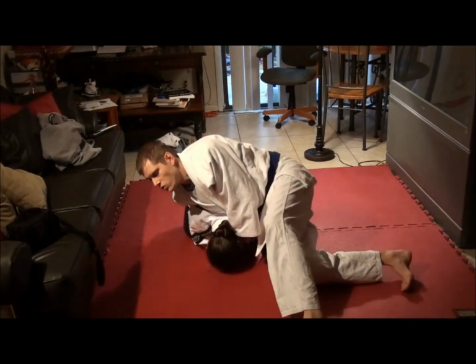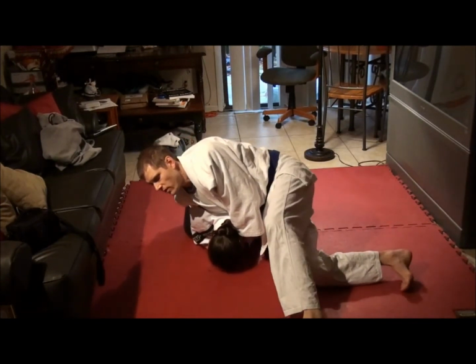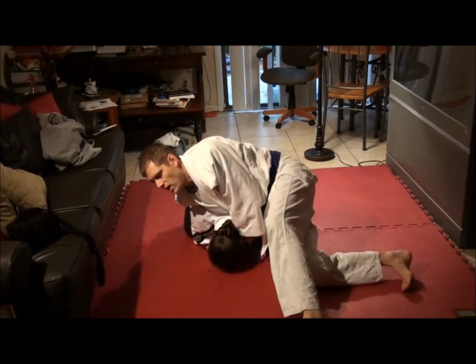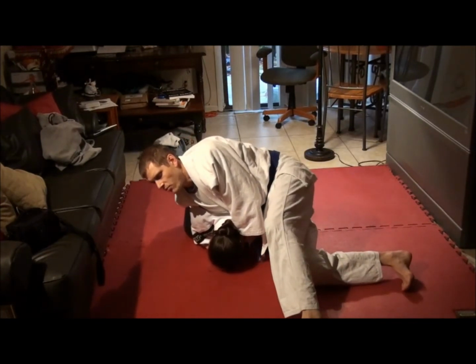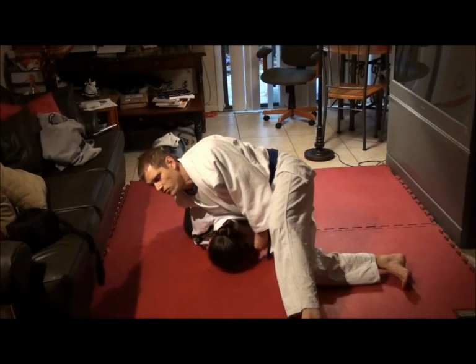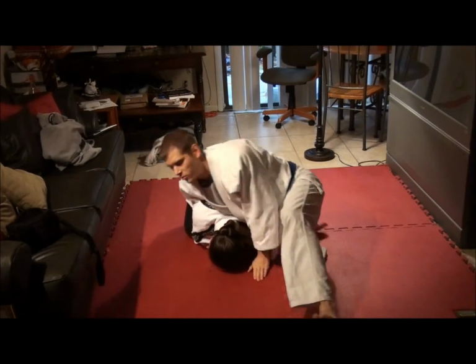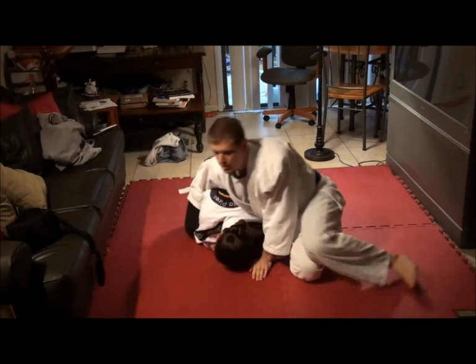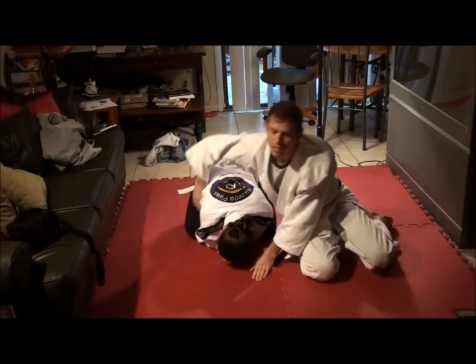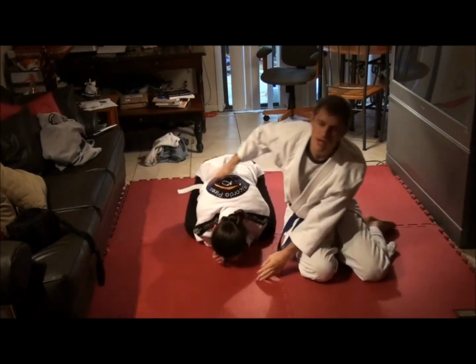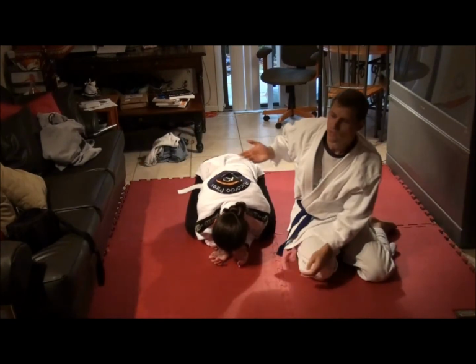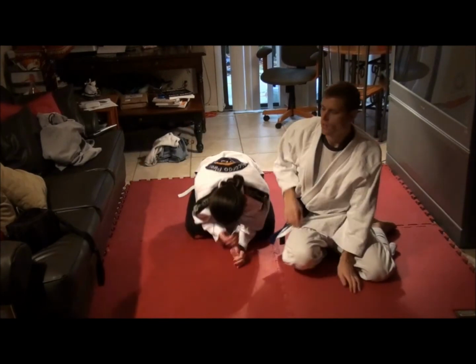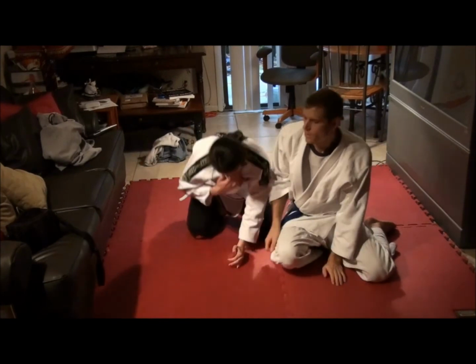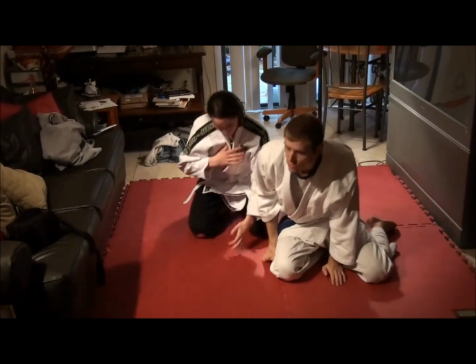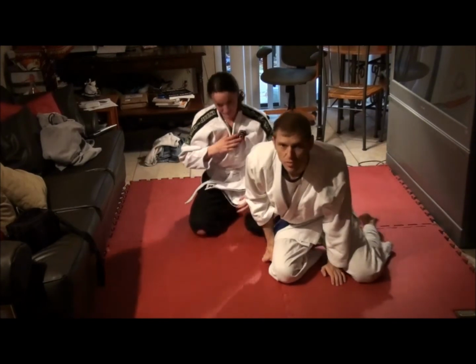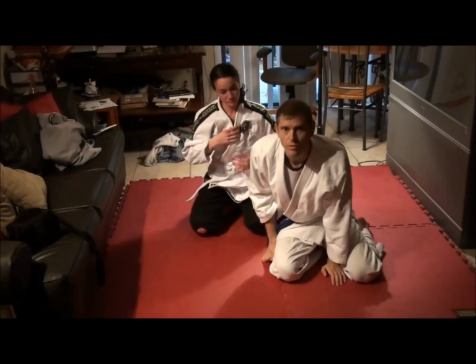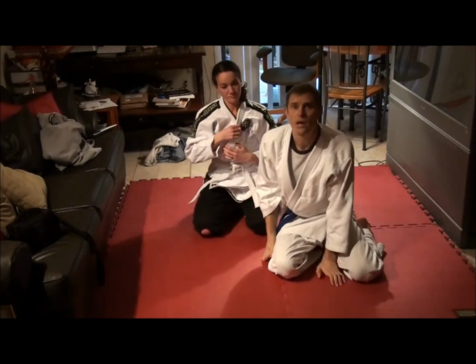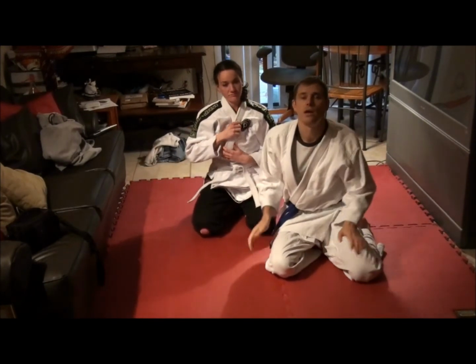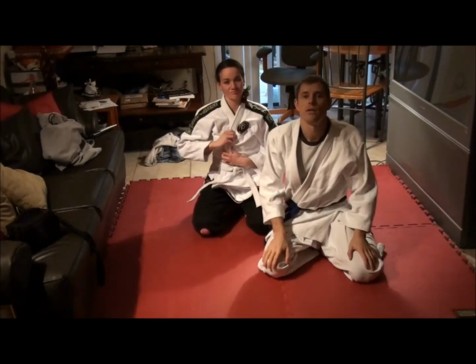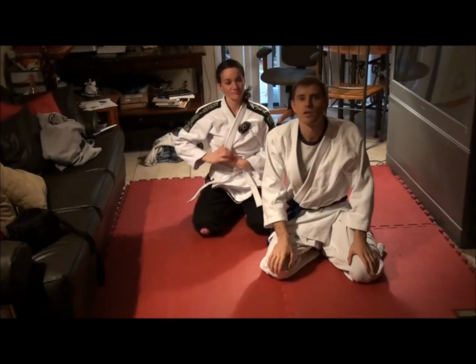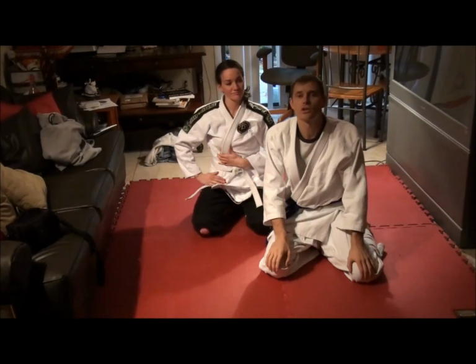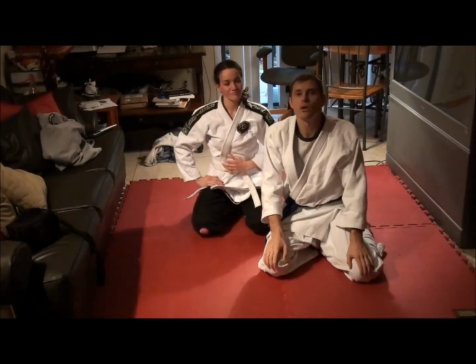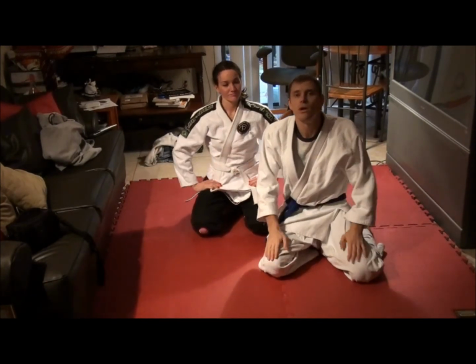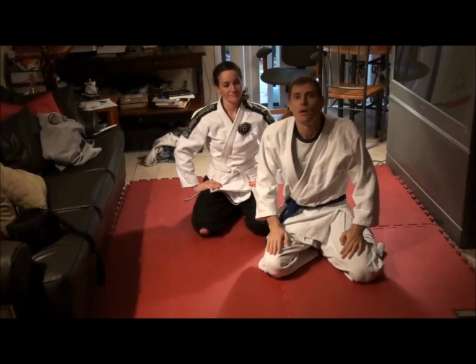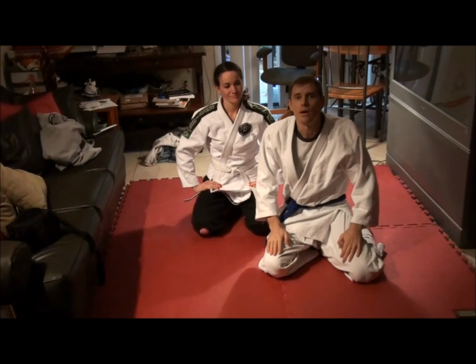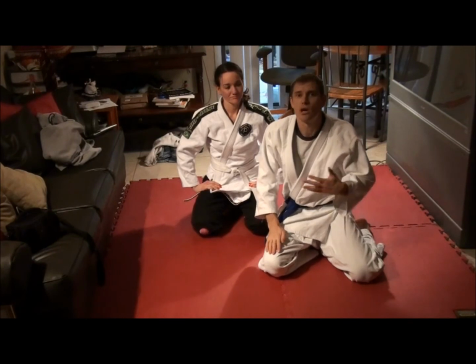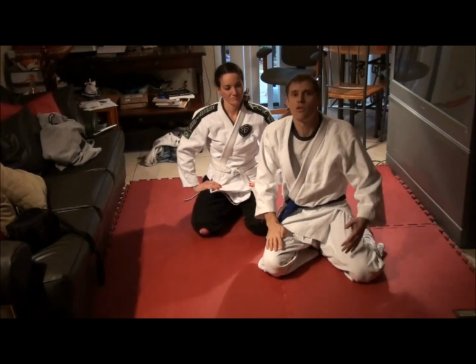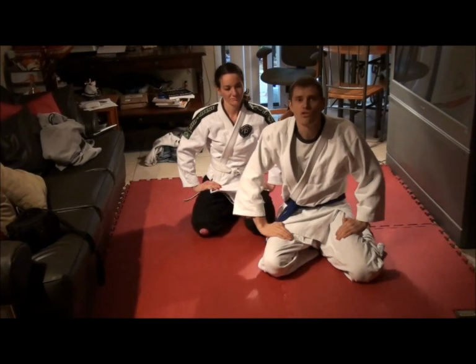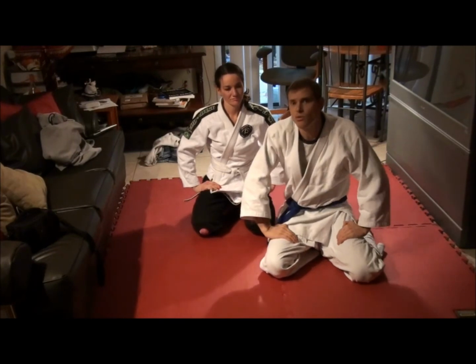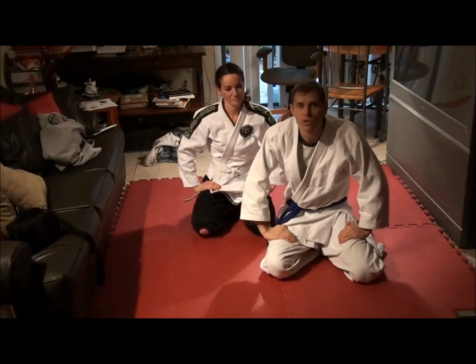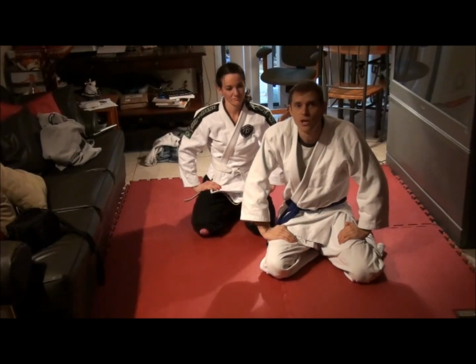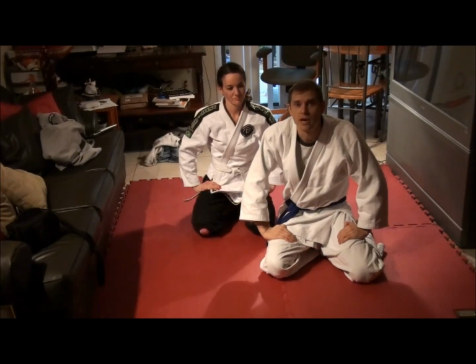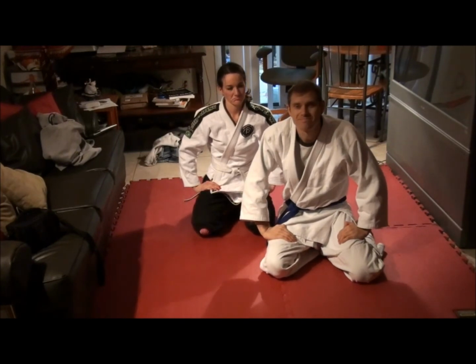Usually they'll have to tap before you step through, but if not, you just keep going with it. That's the clock choke. Try those variations and see which ones you like the best.